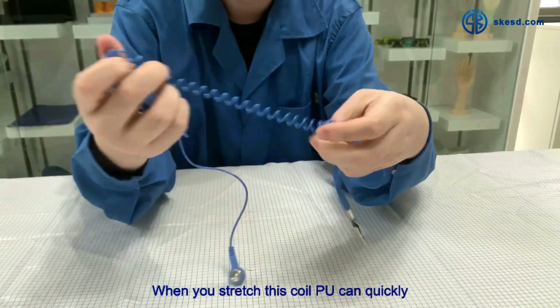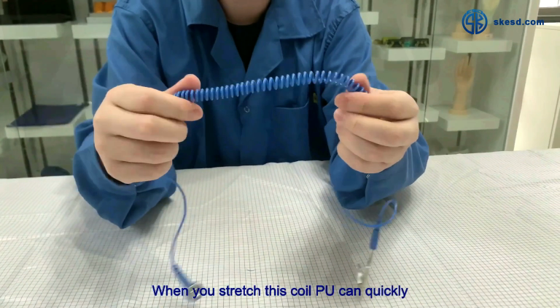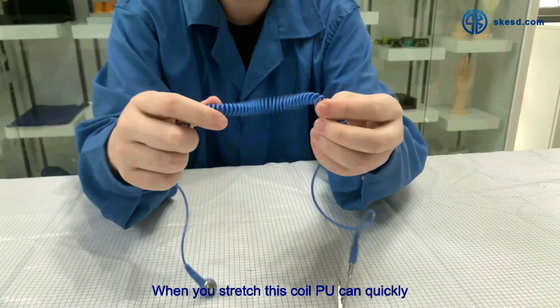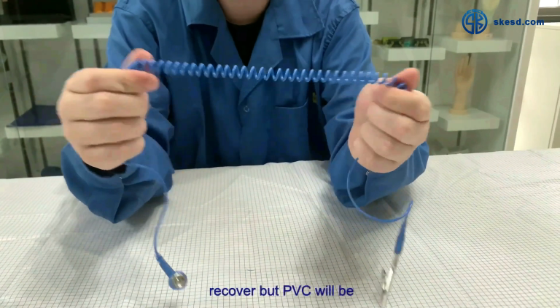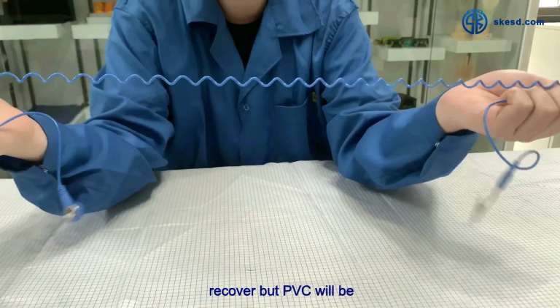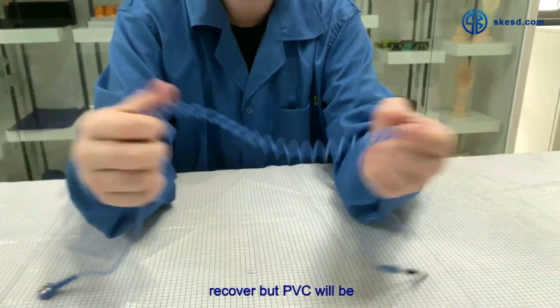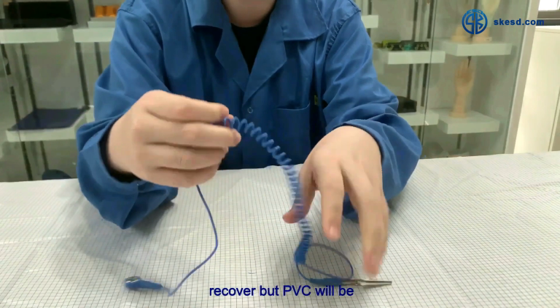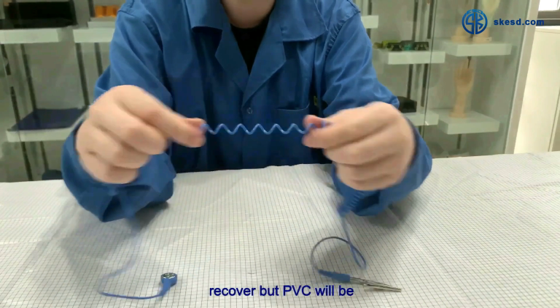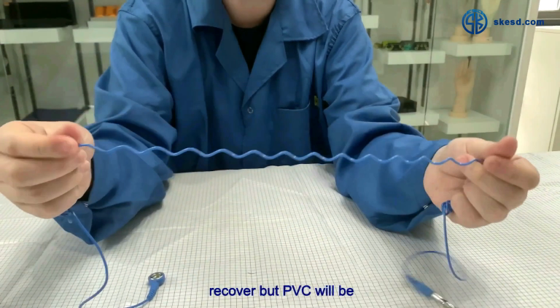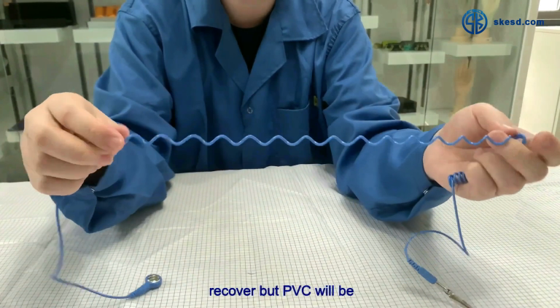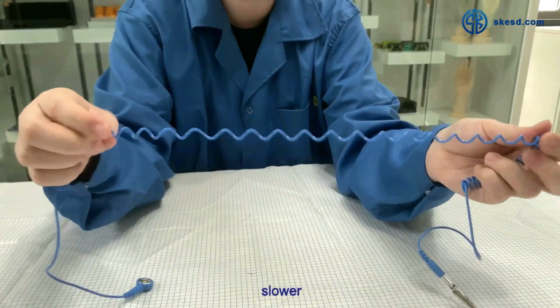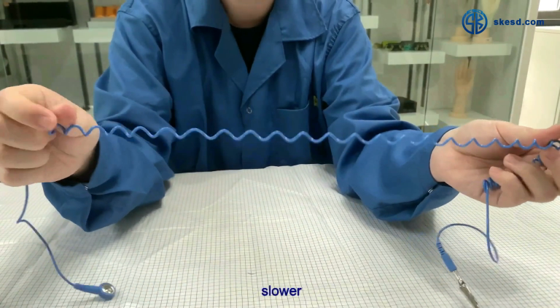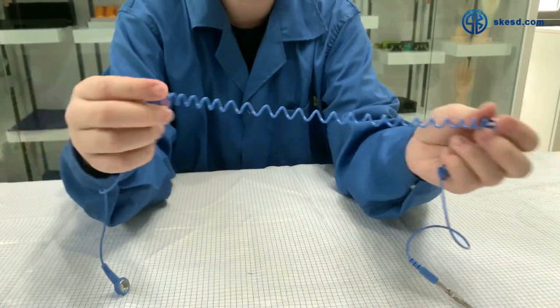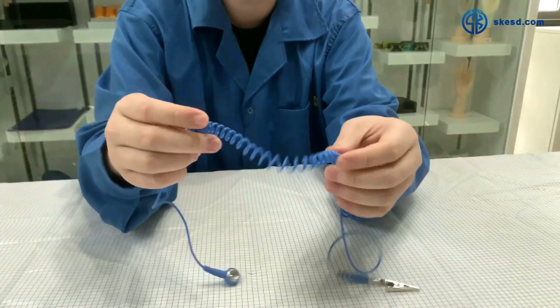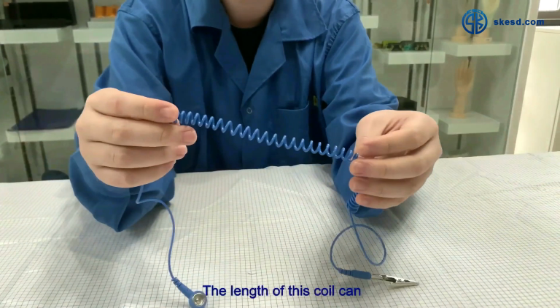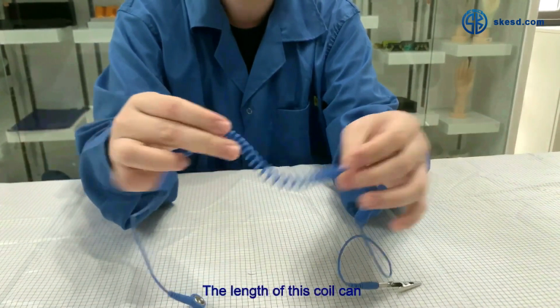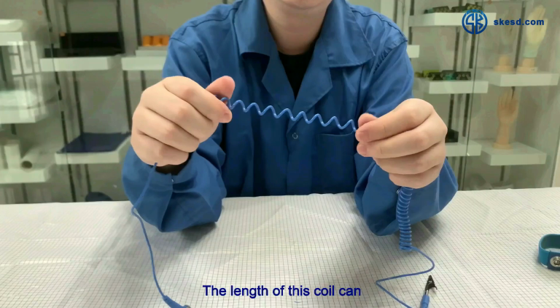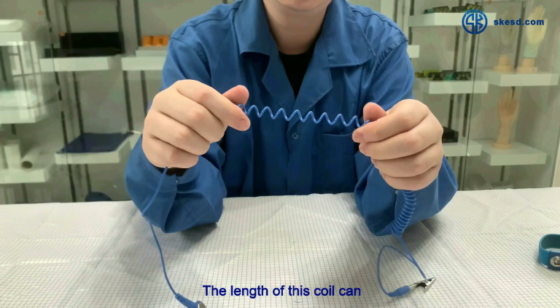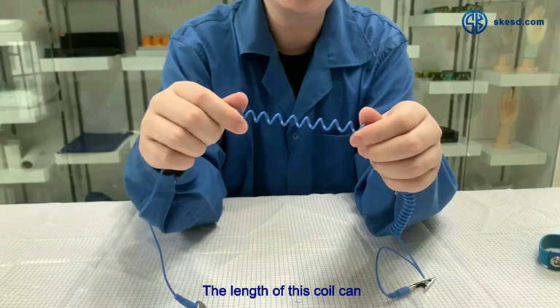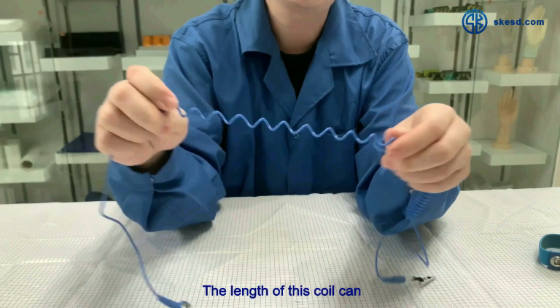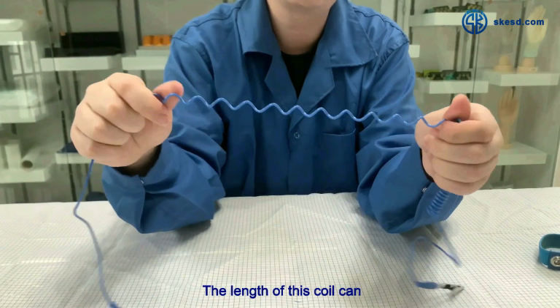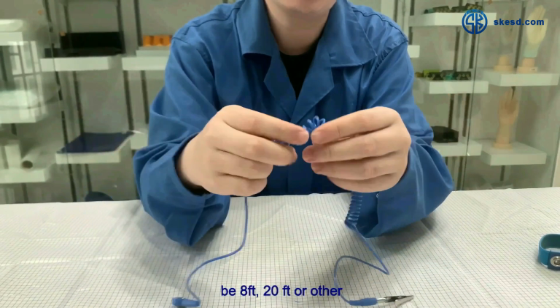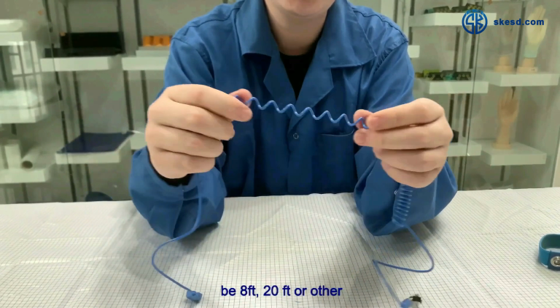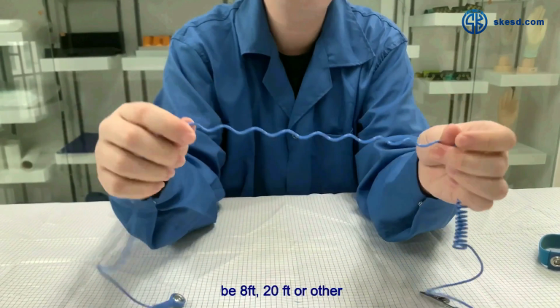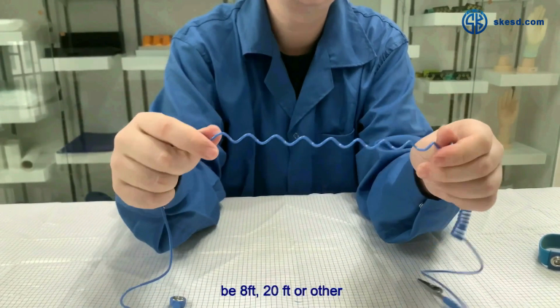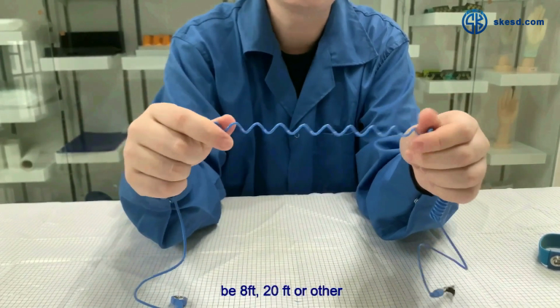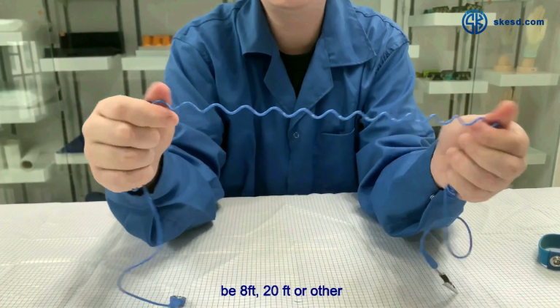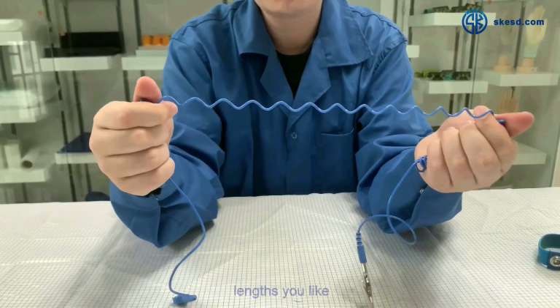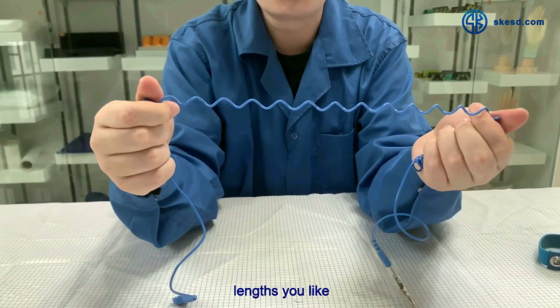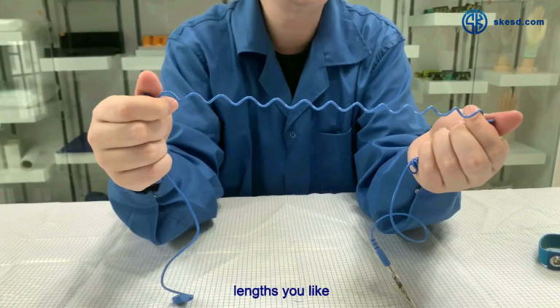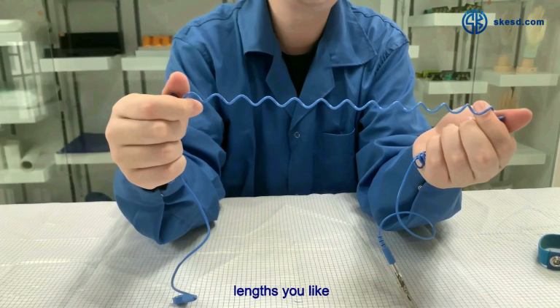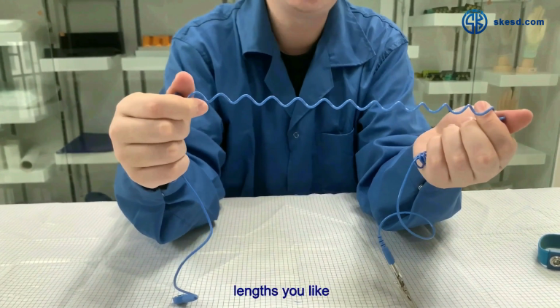PU has better quality than PVC. When you stretch the coil, PU can quickly recover but PVC will be slower. The length of the coil can be 8 feet, 20 feet, or other lengths you like.